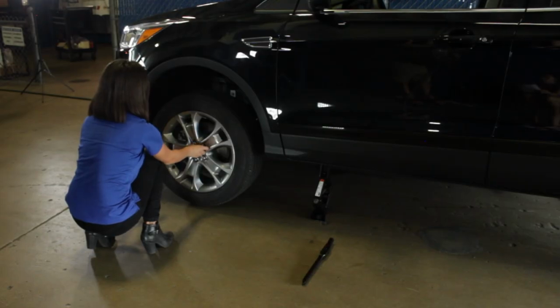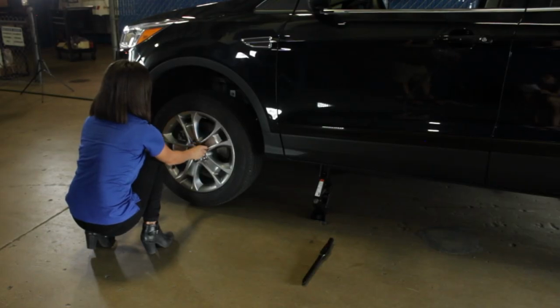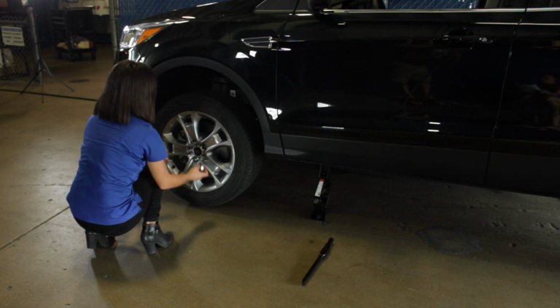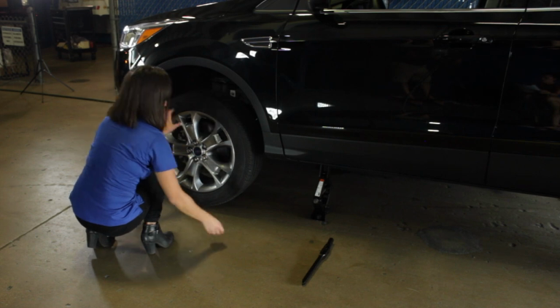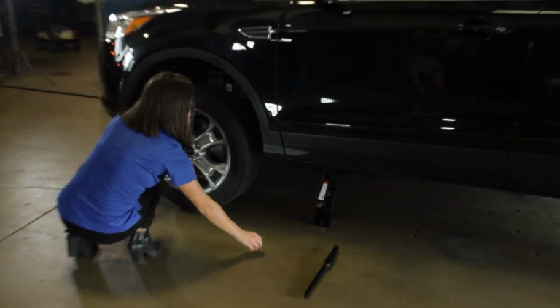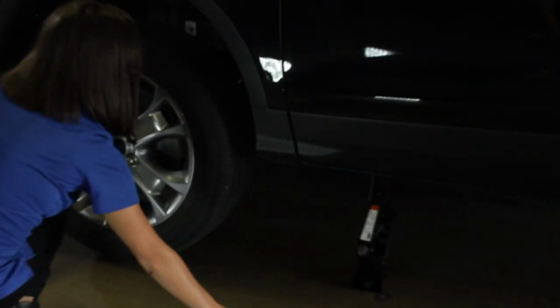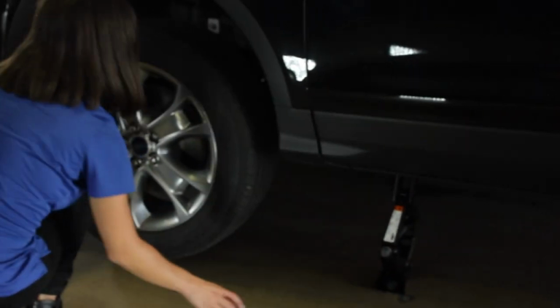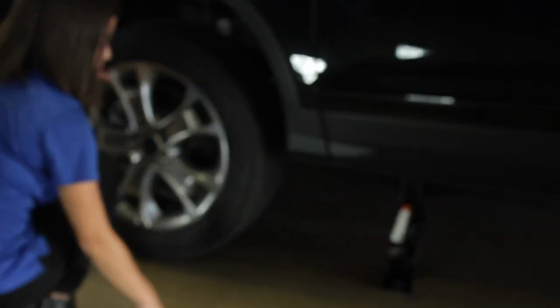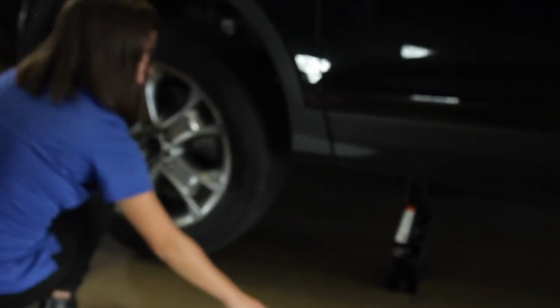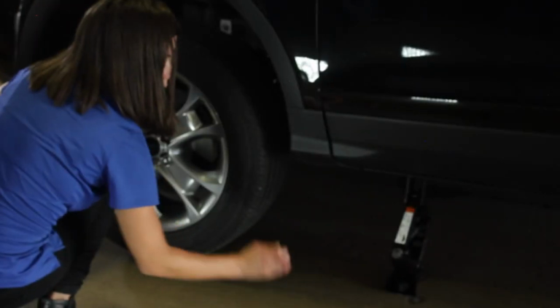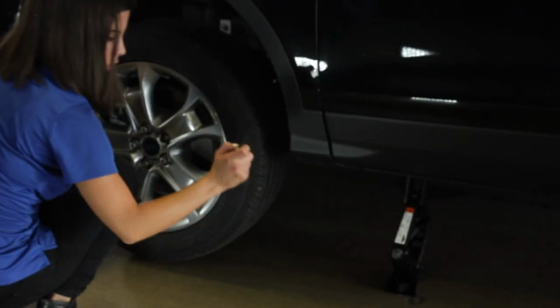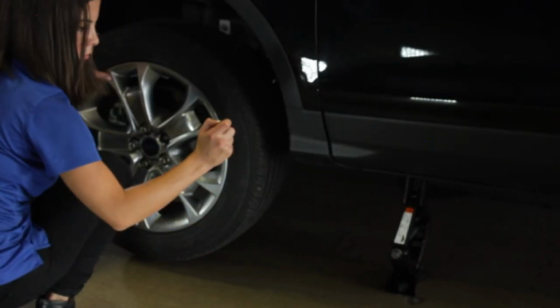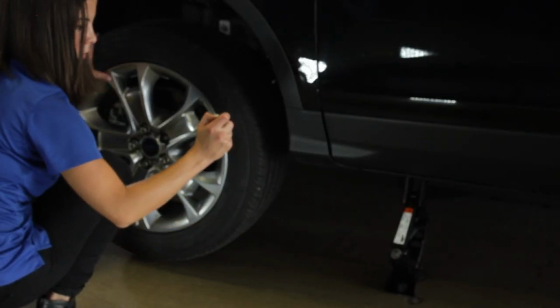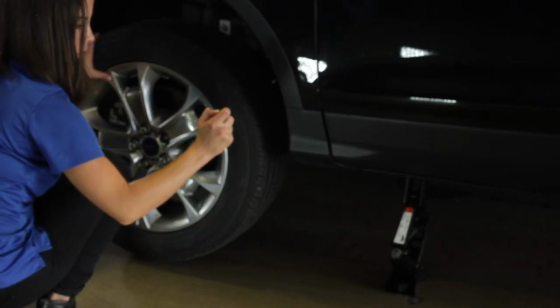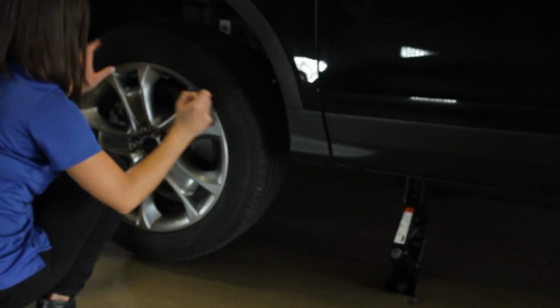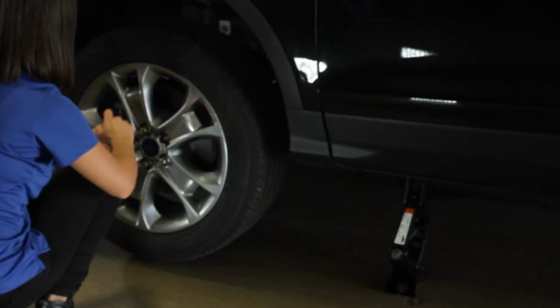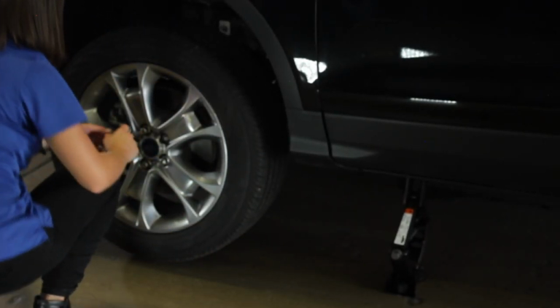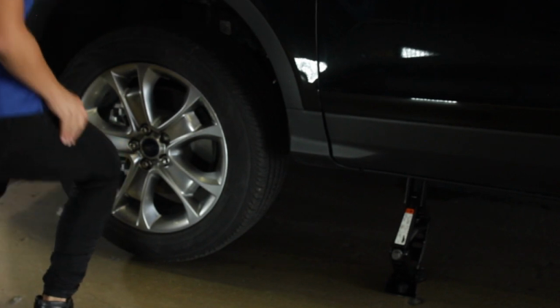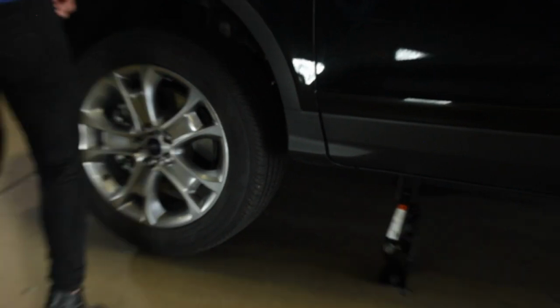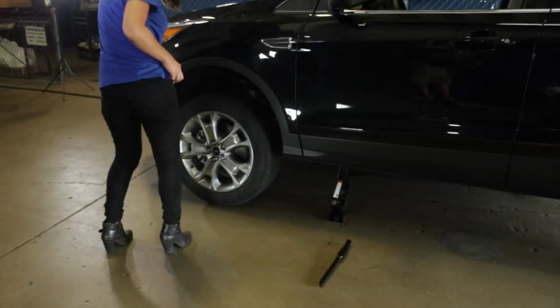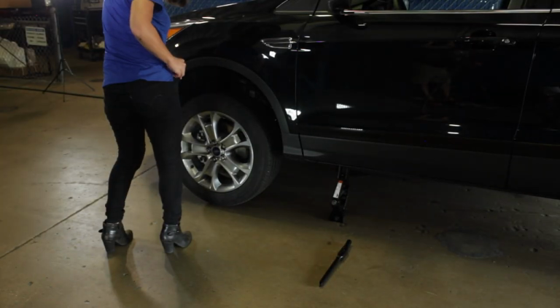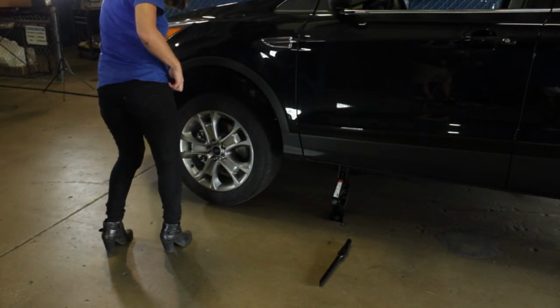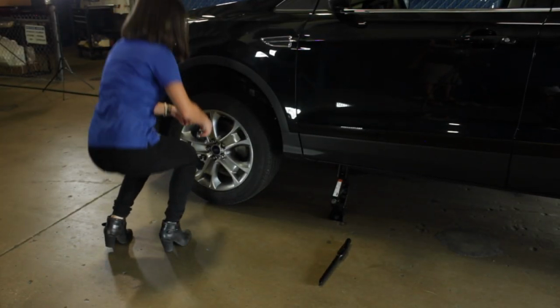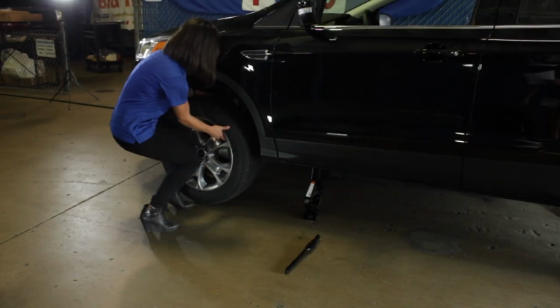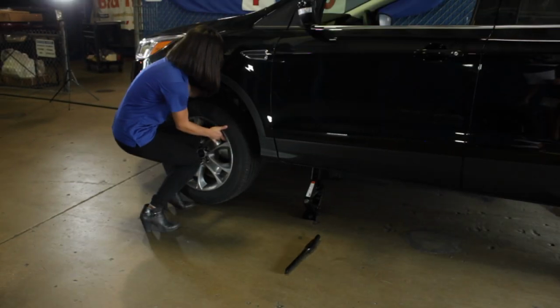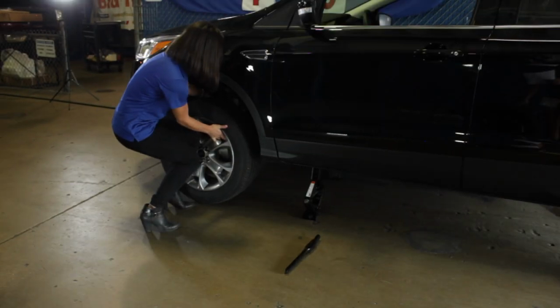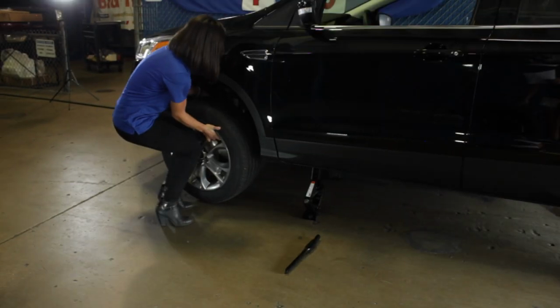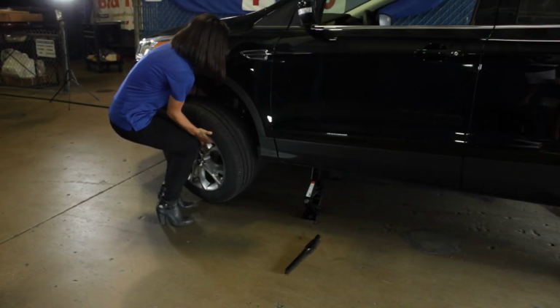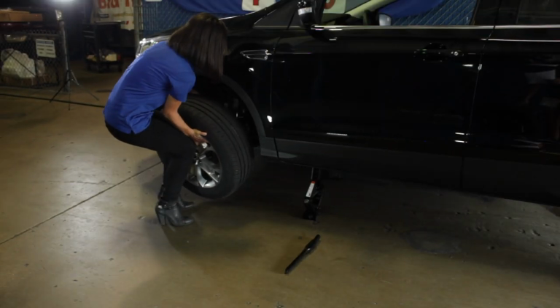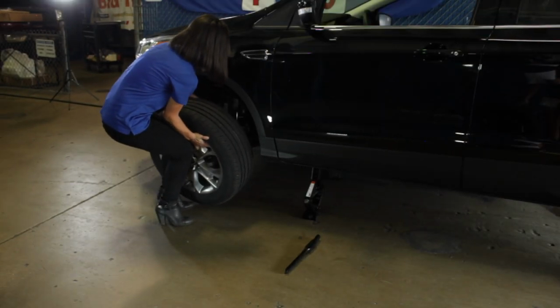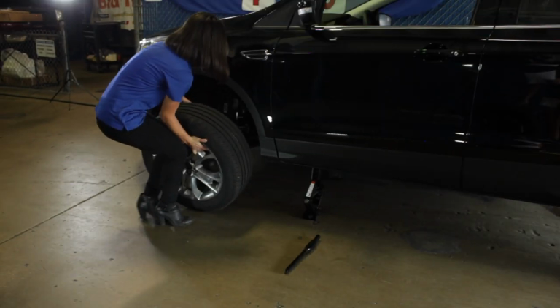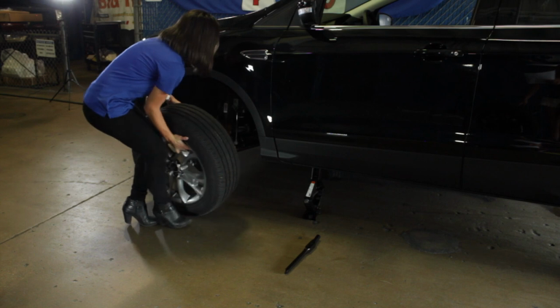Remove the lug nuts completely by turning them counter clockwise and place them somewhere safe, either your pocket or a purse. Remove the flat tire and place the spare on the axle.